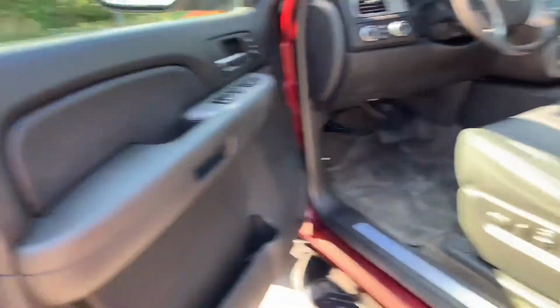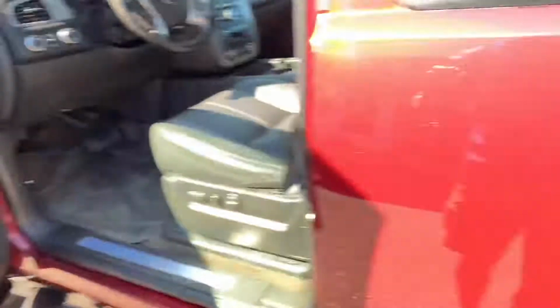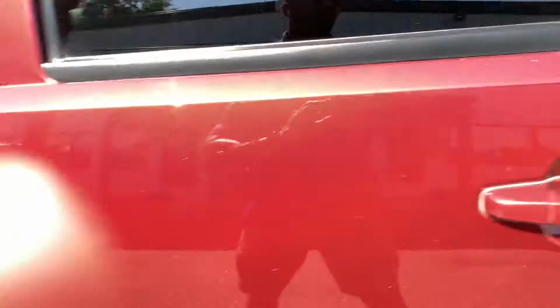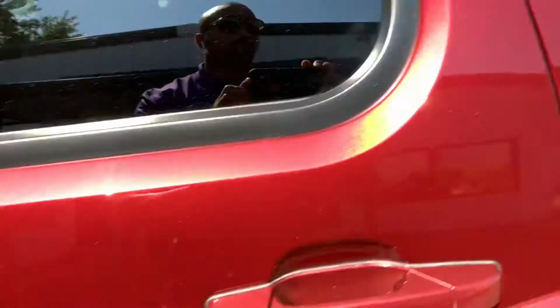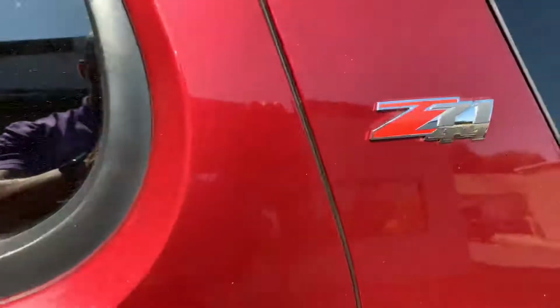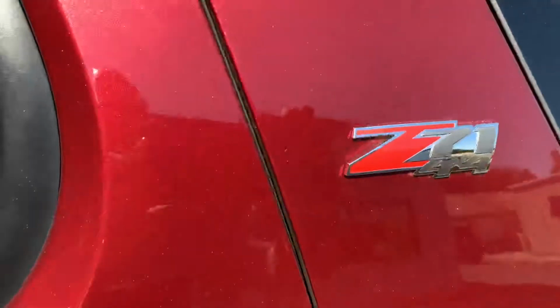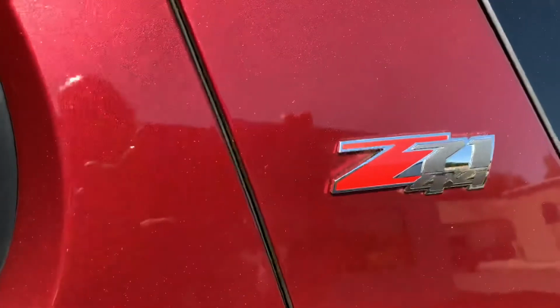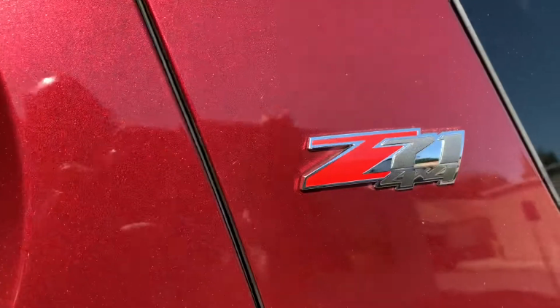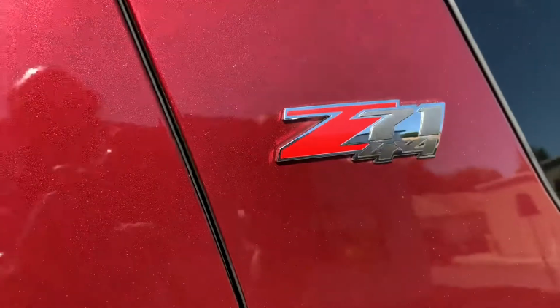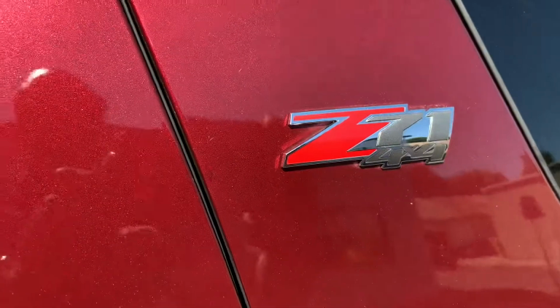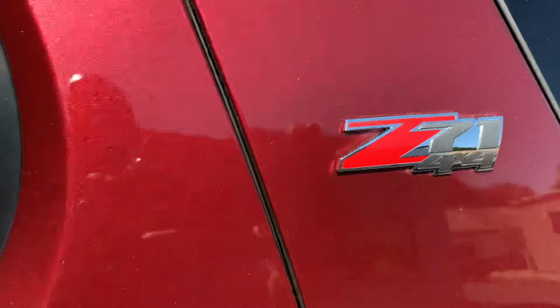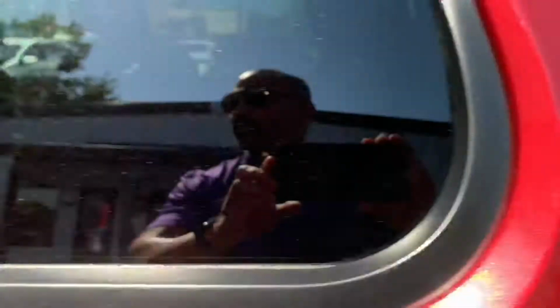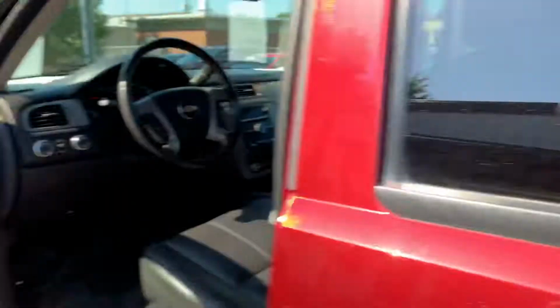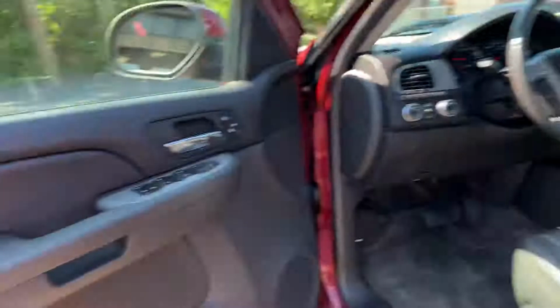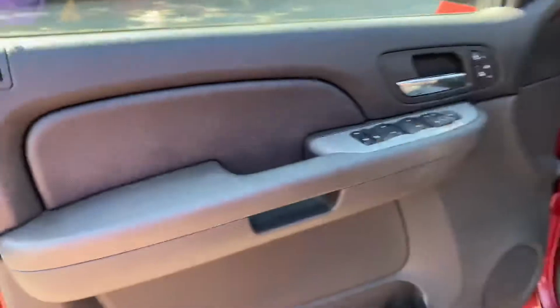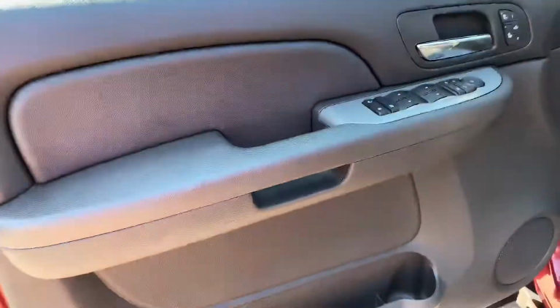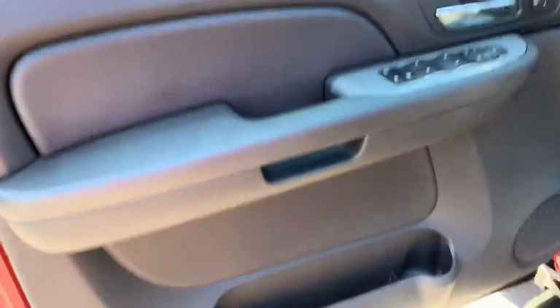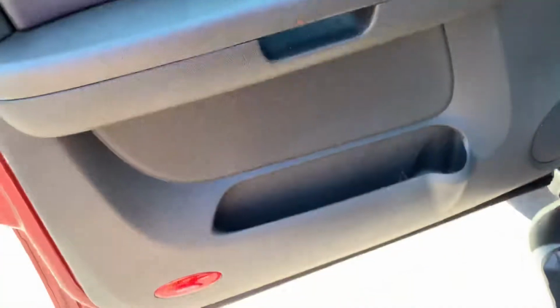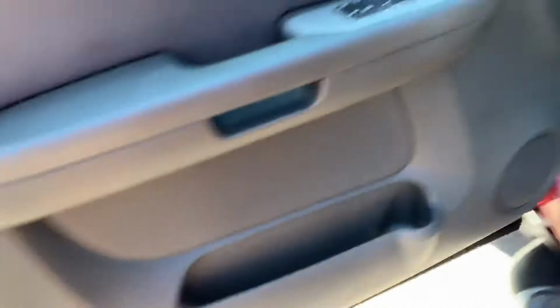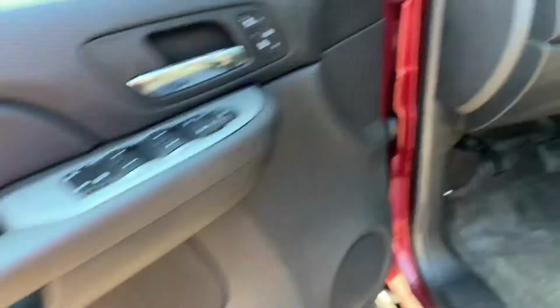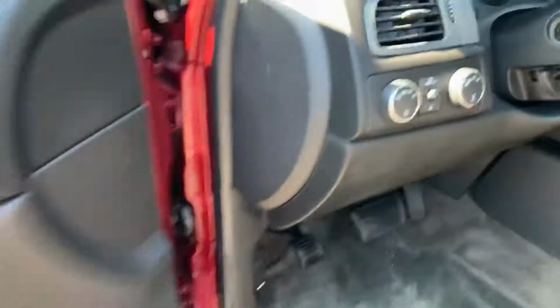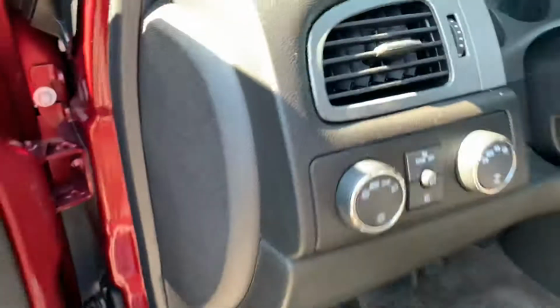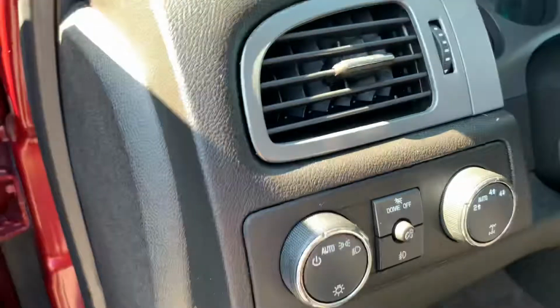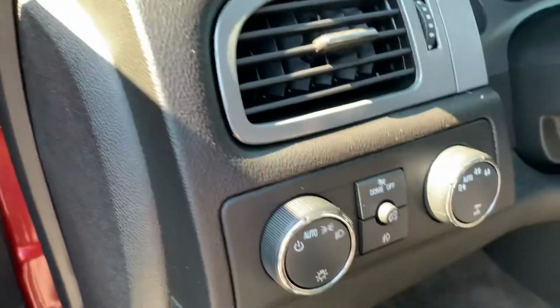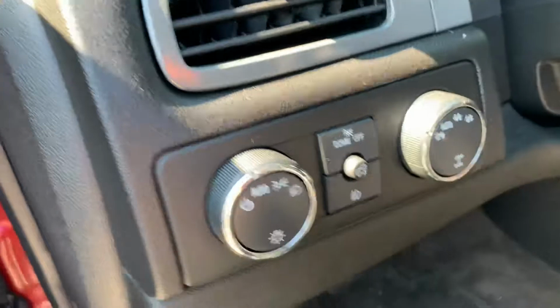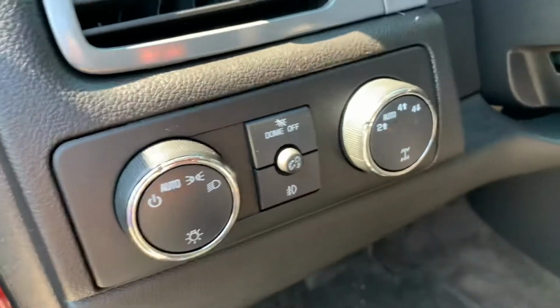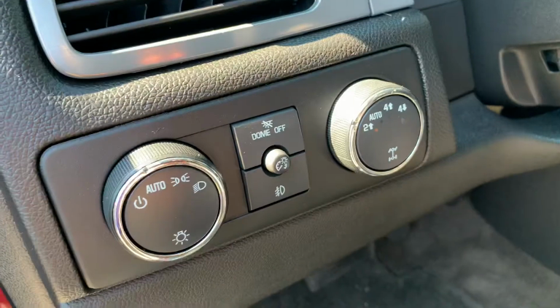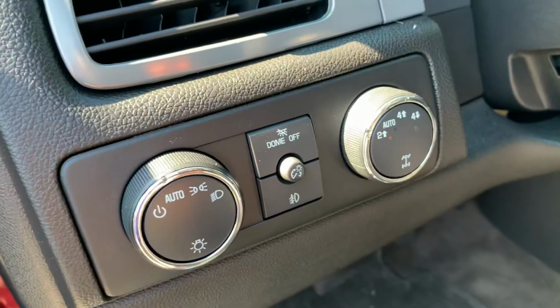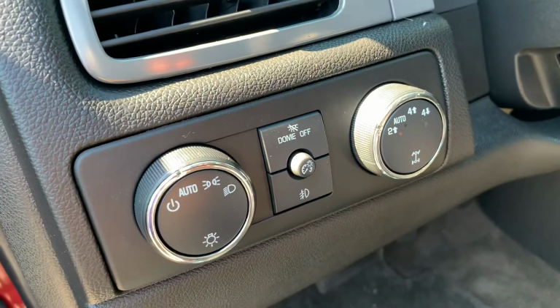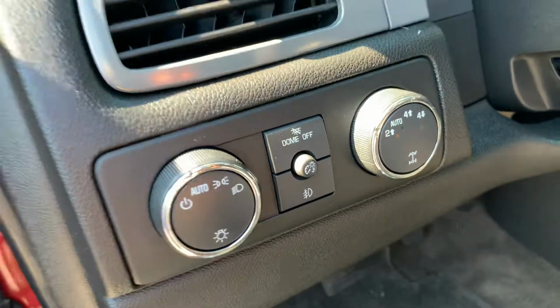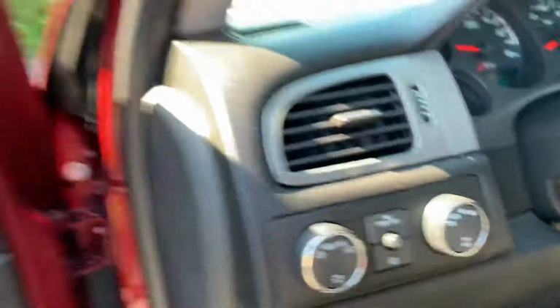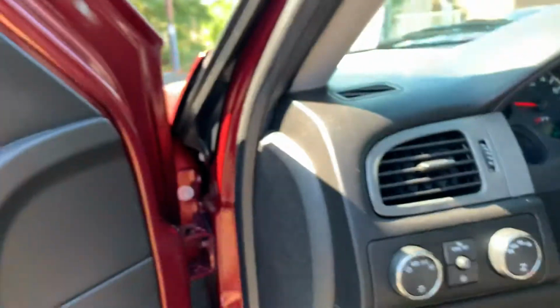Let me show you this before we go inside. This is the Z71 and this is 4x4. Black interior. If you look right here before we get in, you'll see the control for the four-wheel drive.